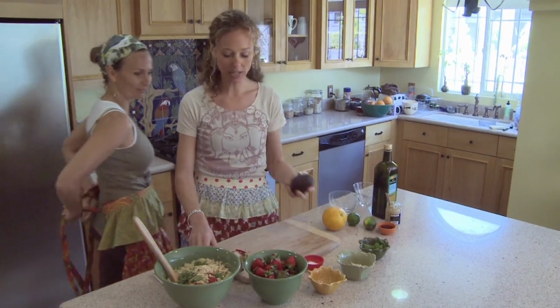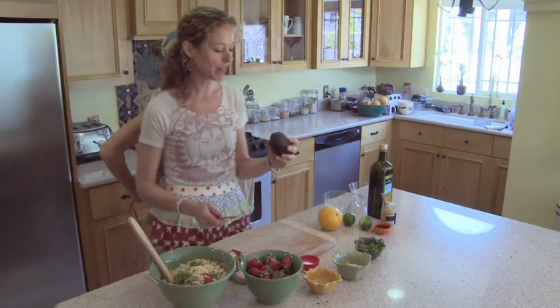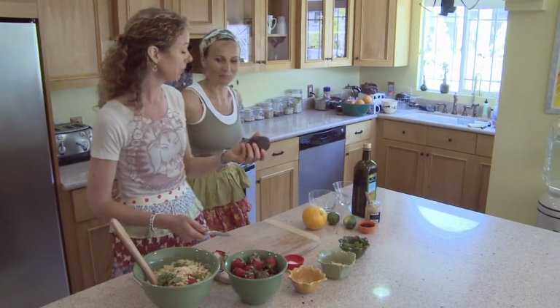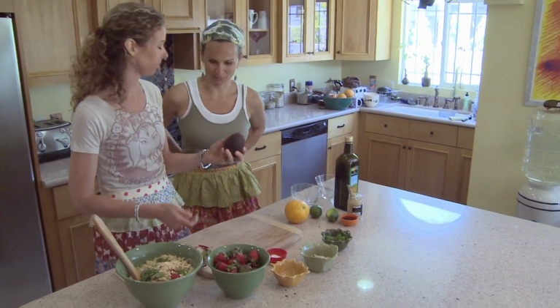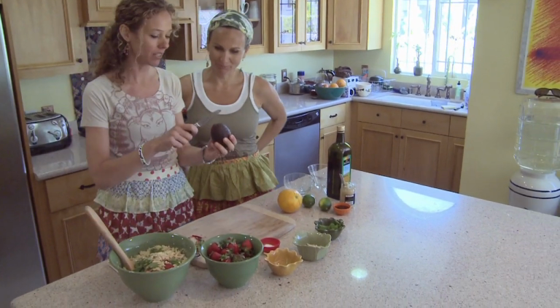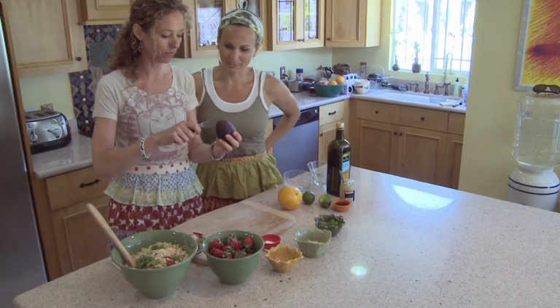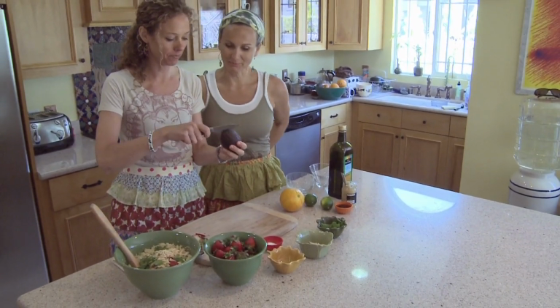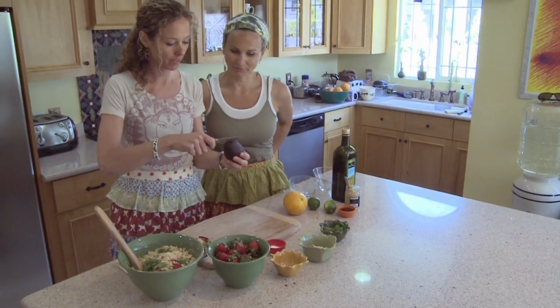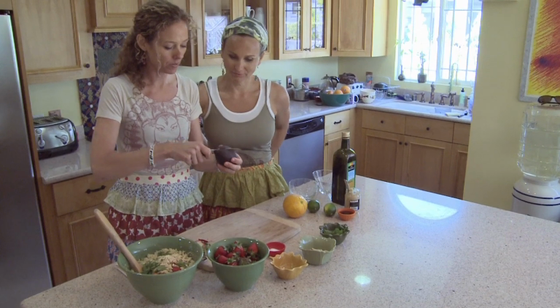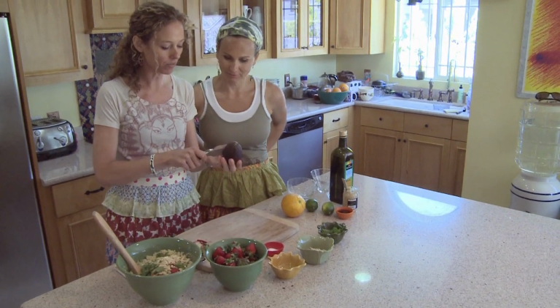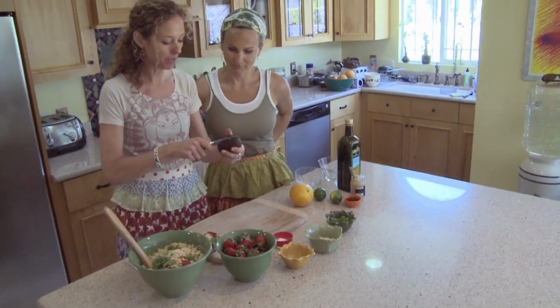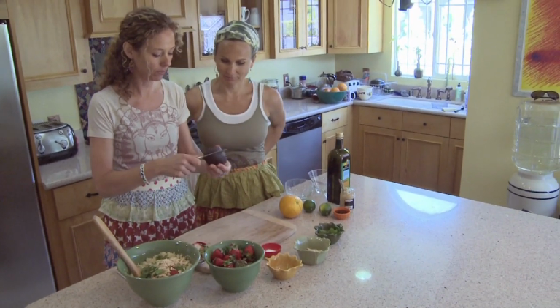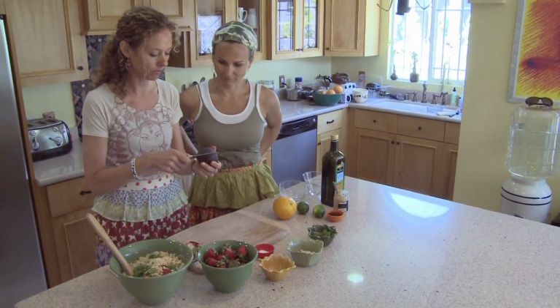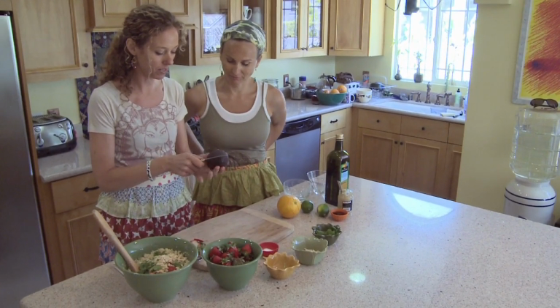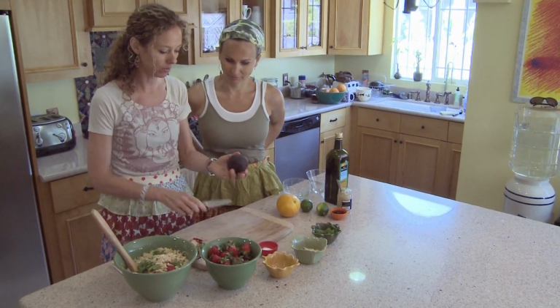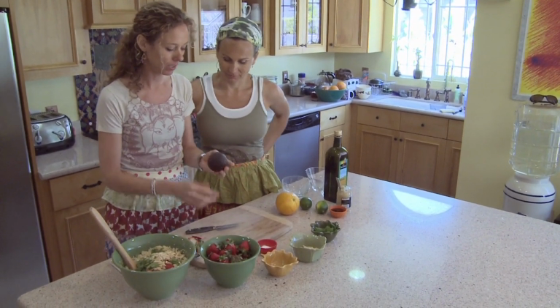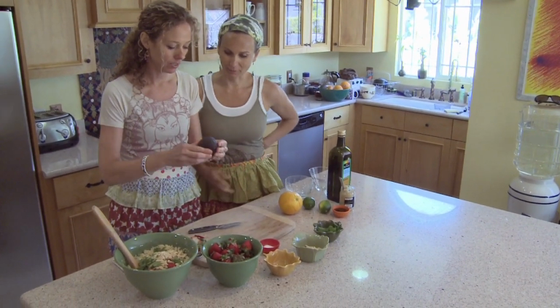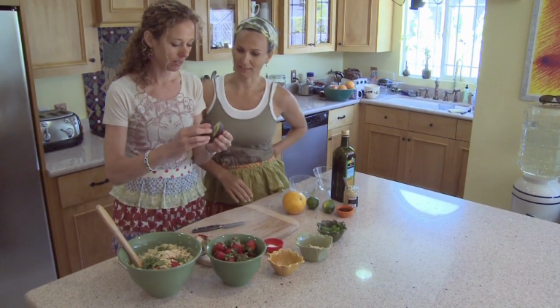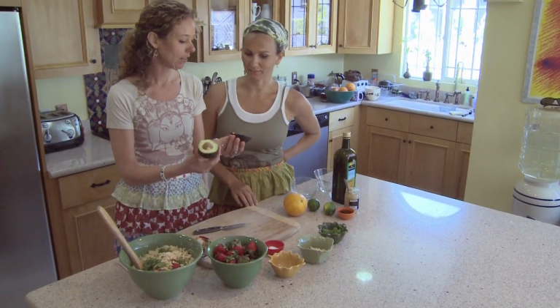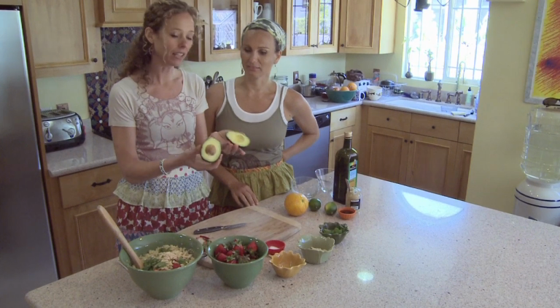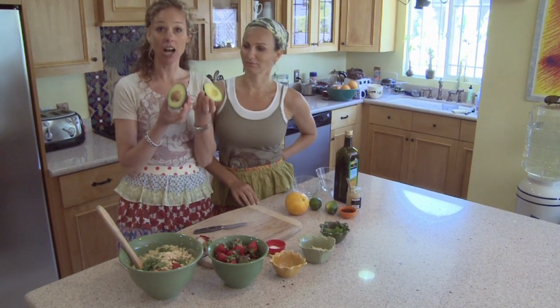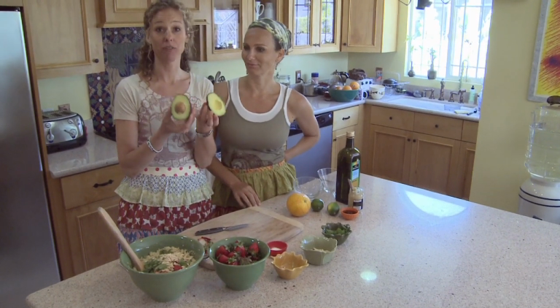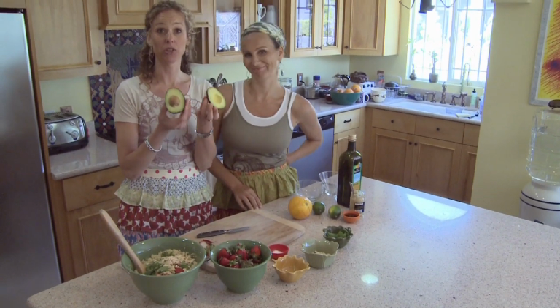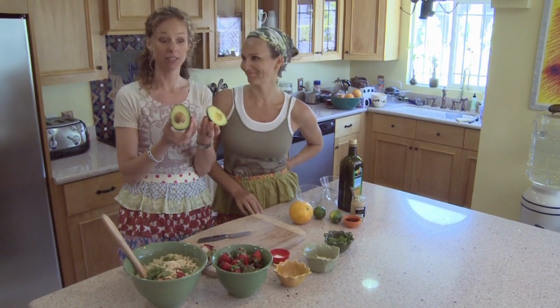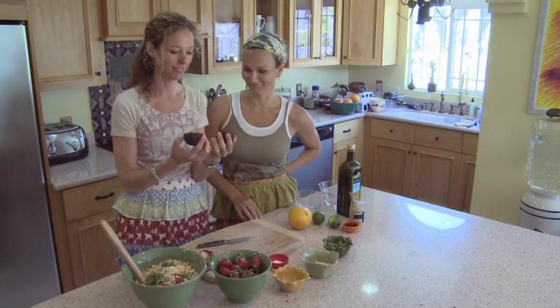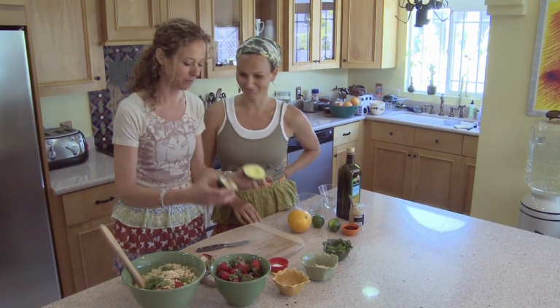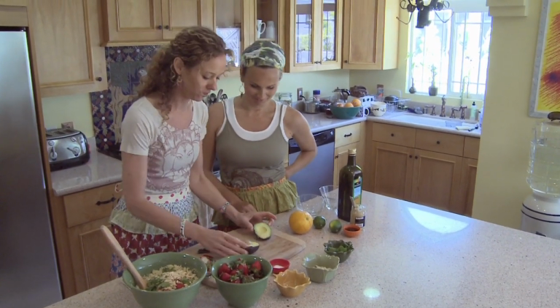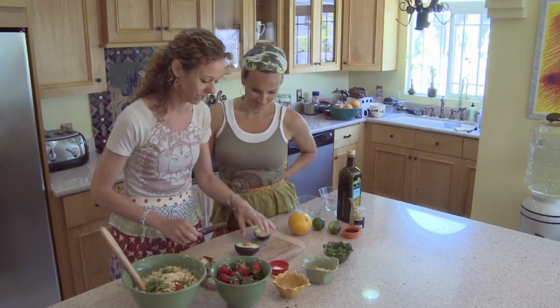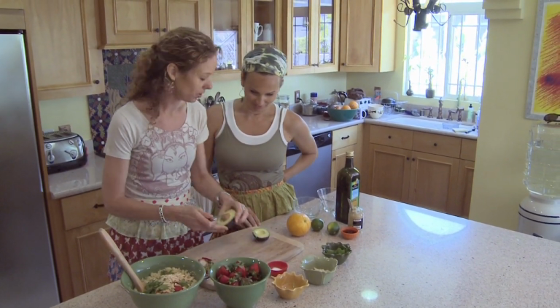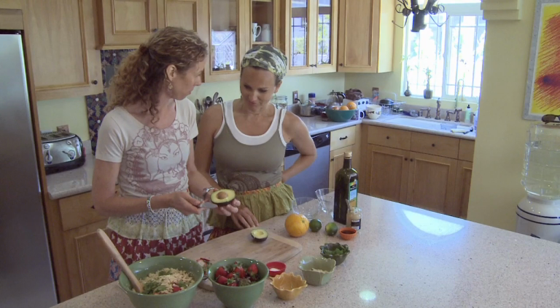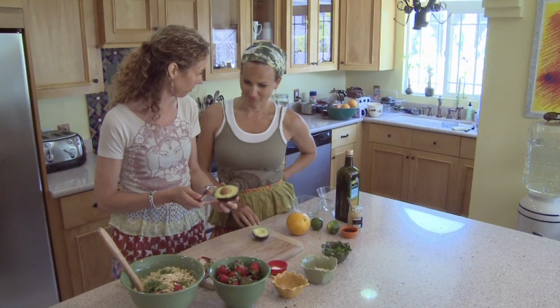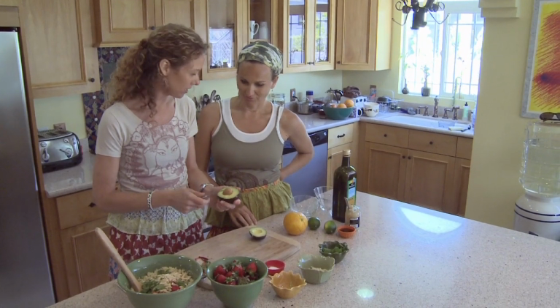Do you want to learn how to cut an avocado? Check this out. So we slice it right down the middle — really simple. I eat about 10 of these a day. Is that like God's perfect food or what? Beautiful. Do you know how to take the pit out? Really easy.